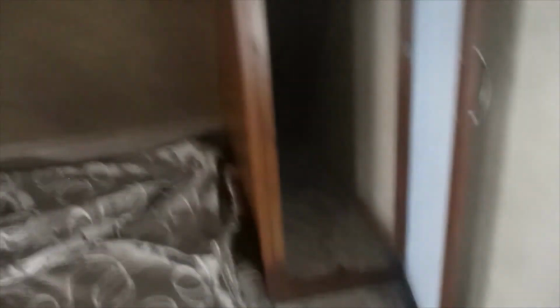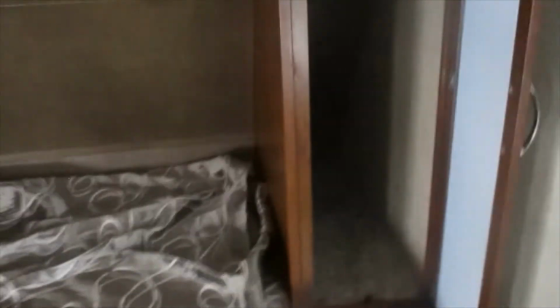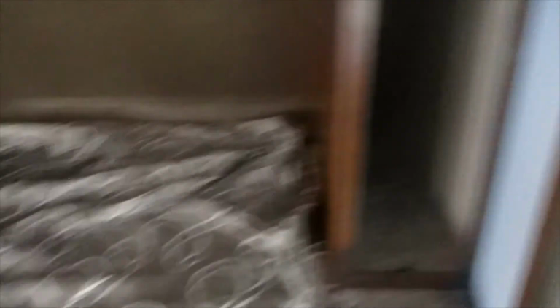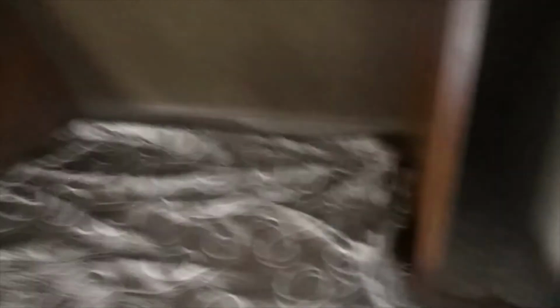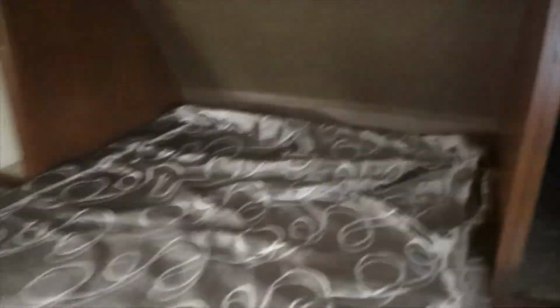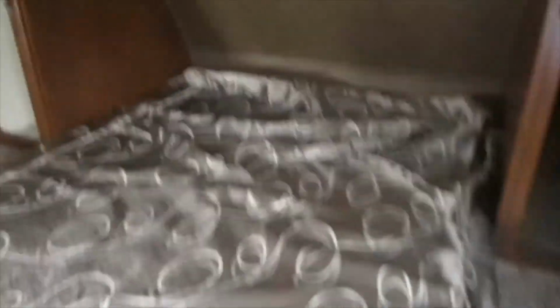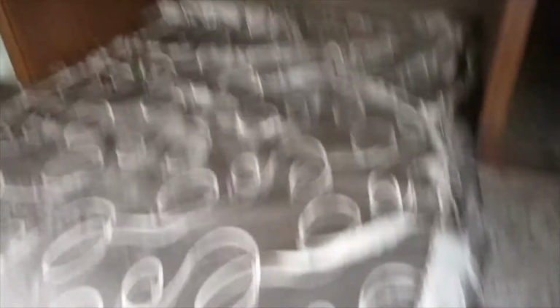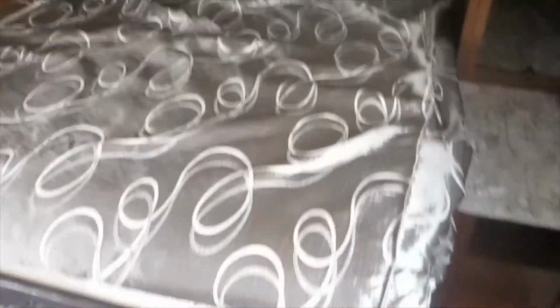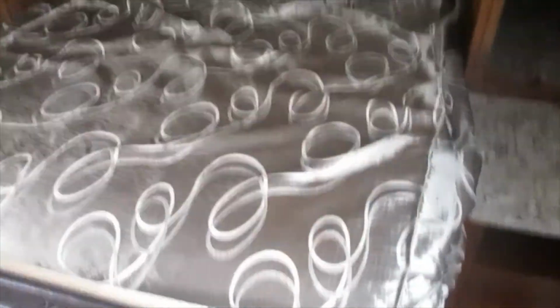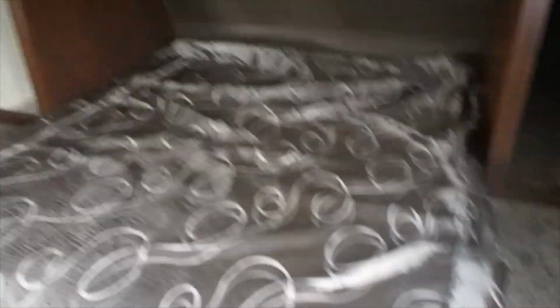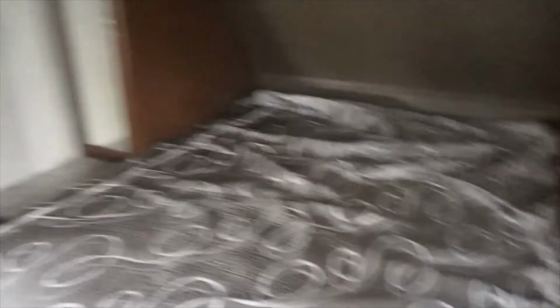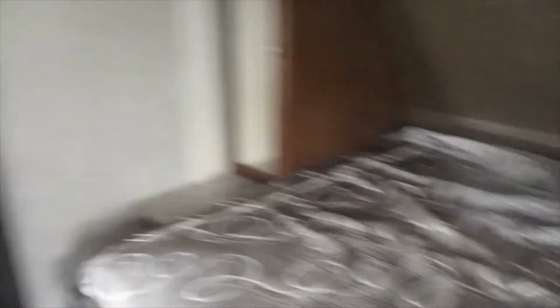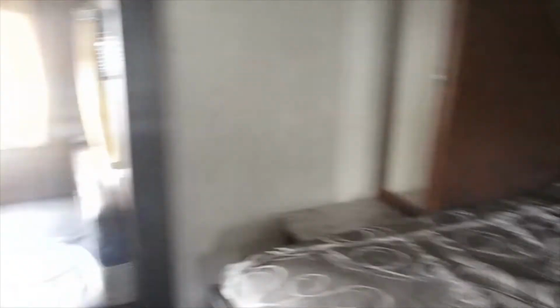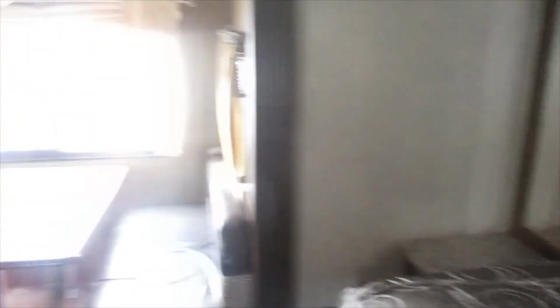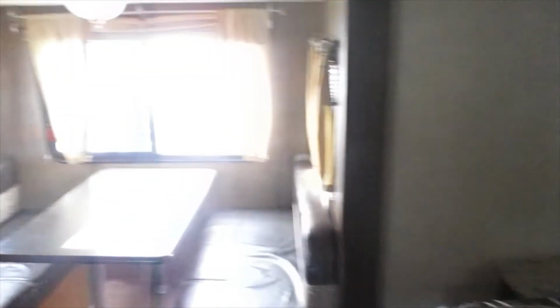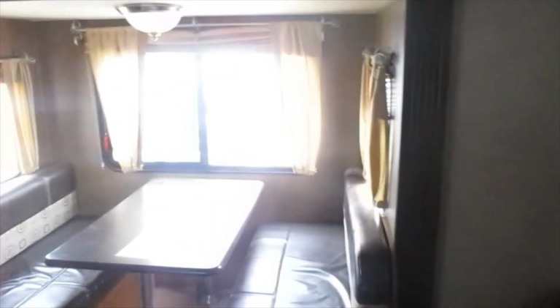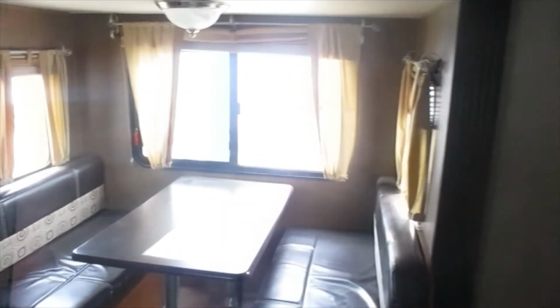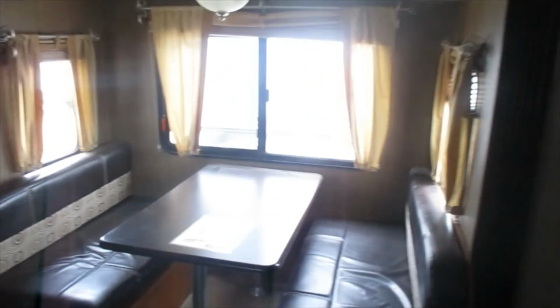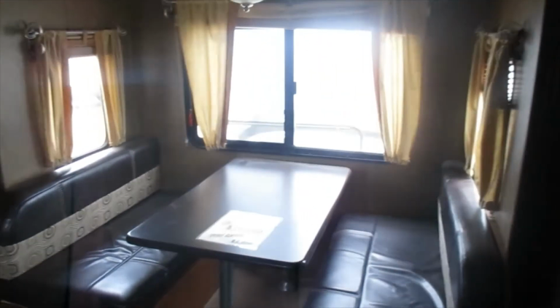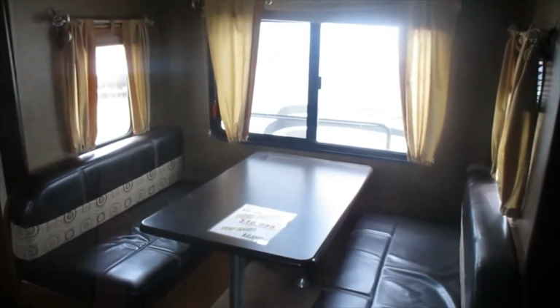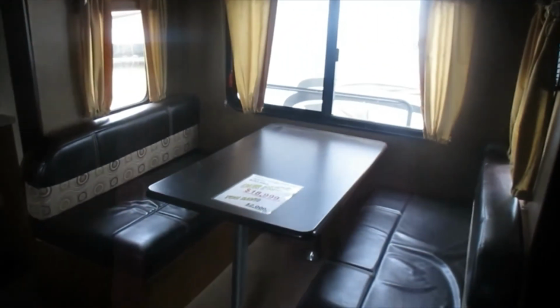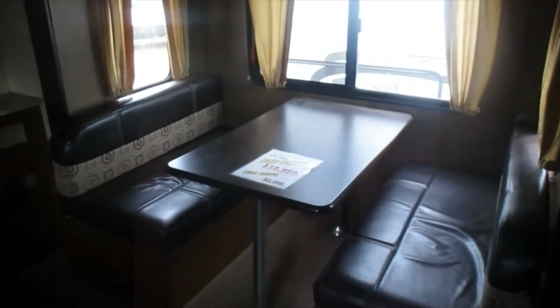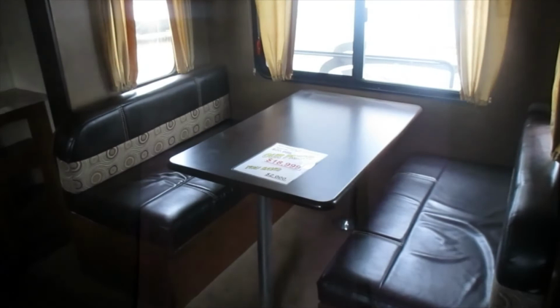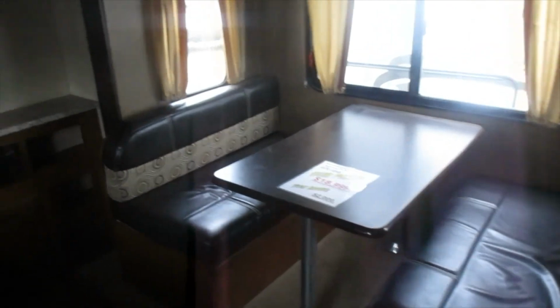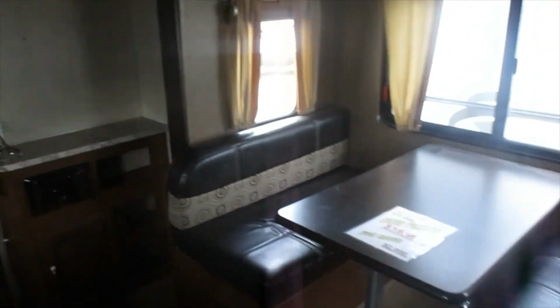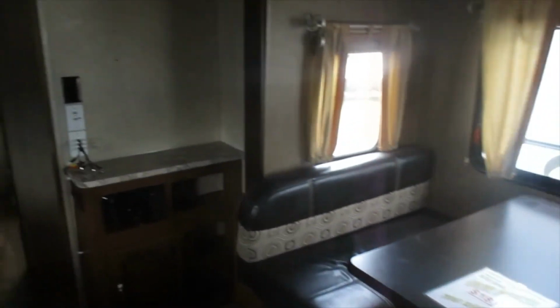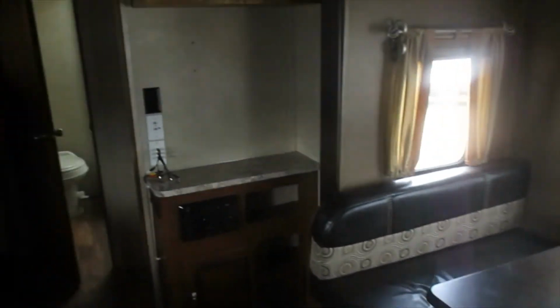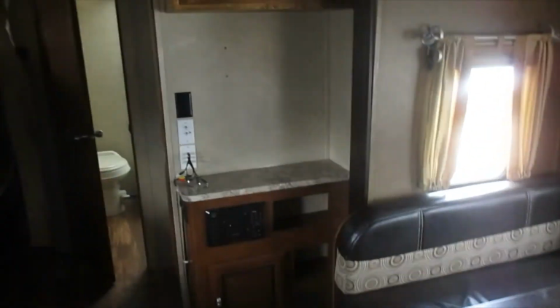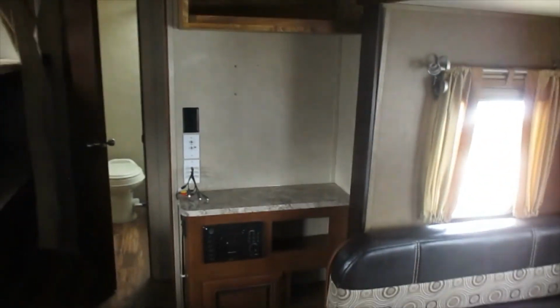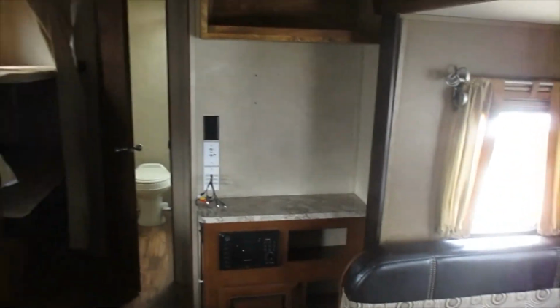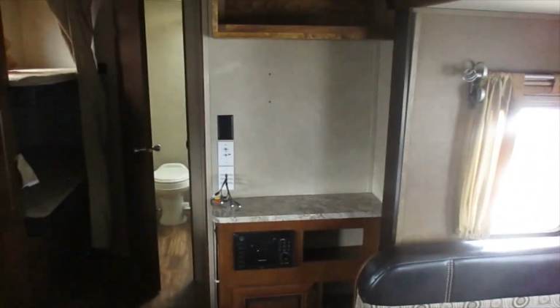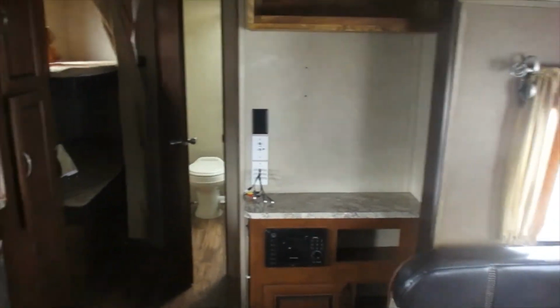So a quick look around again: bed is in the front, slide-out dinette, a little entertainment center, kitchen in the back, bunk room, bunks, and bathroom. See ya.